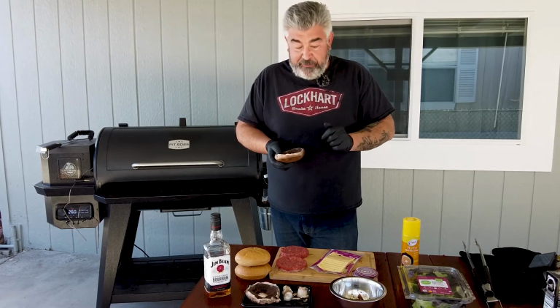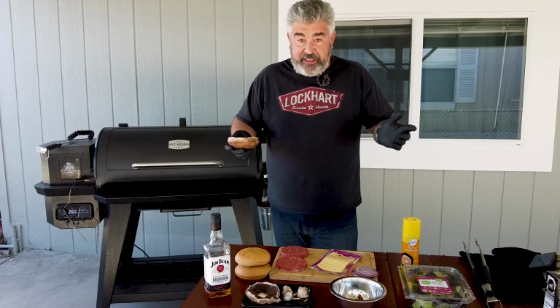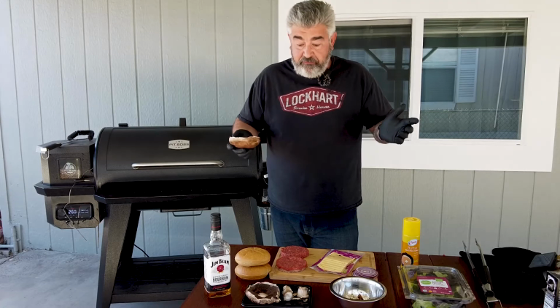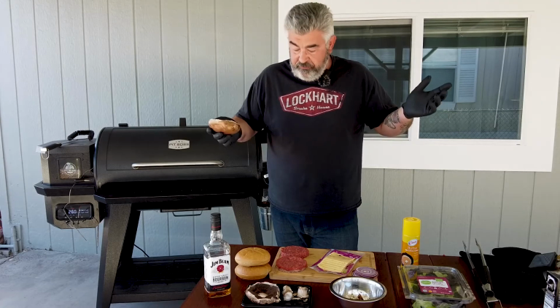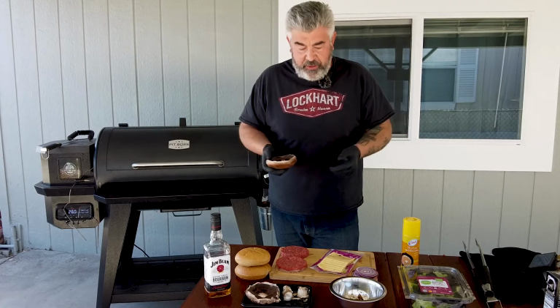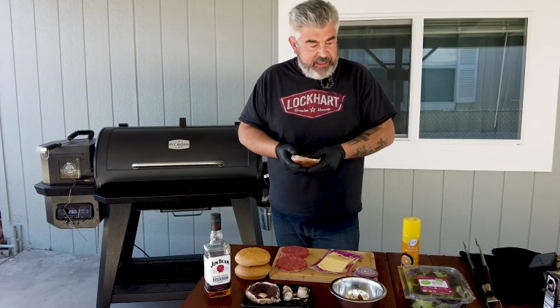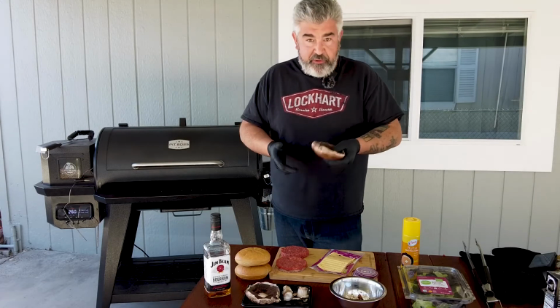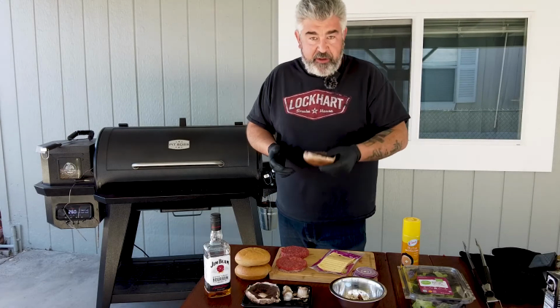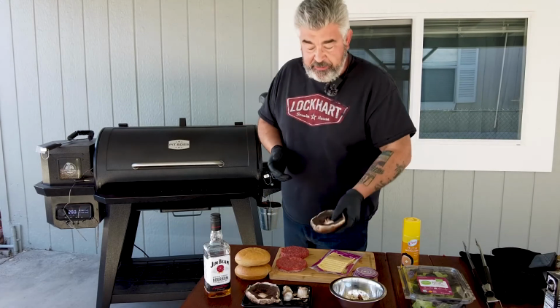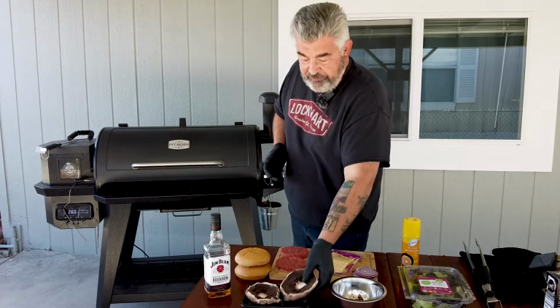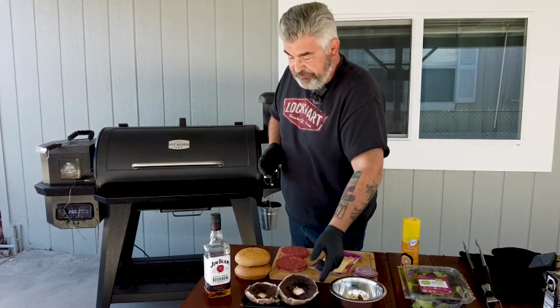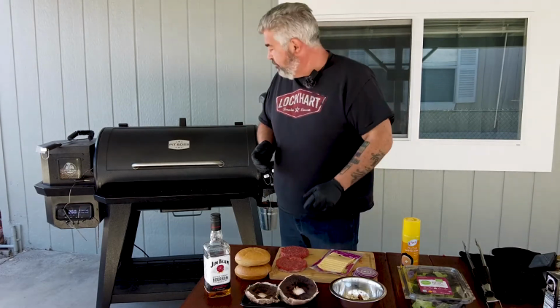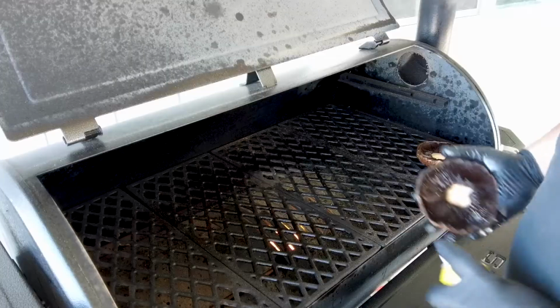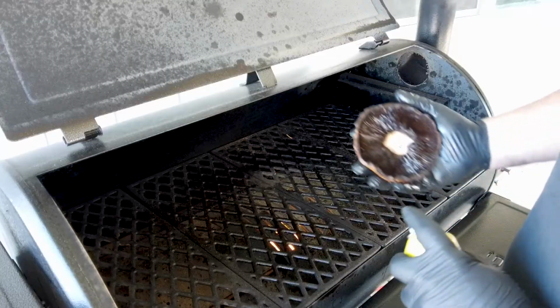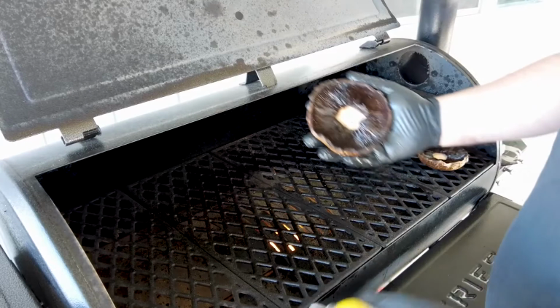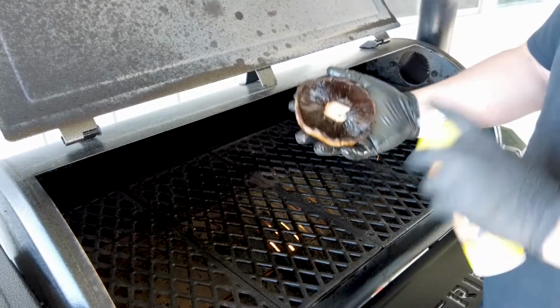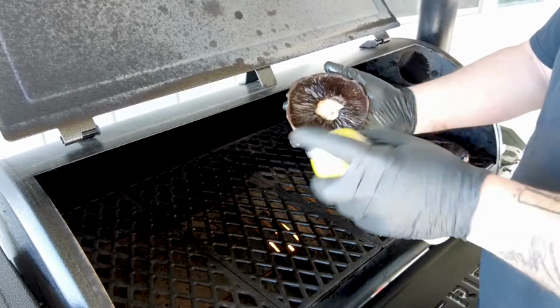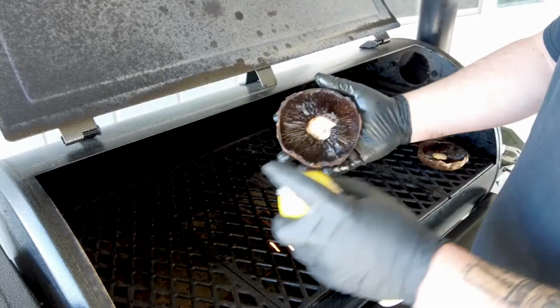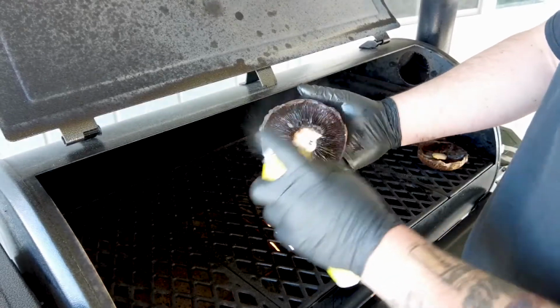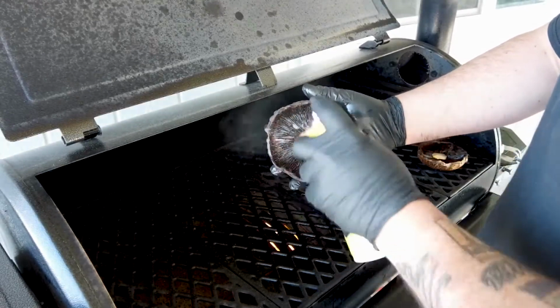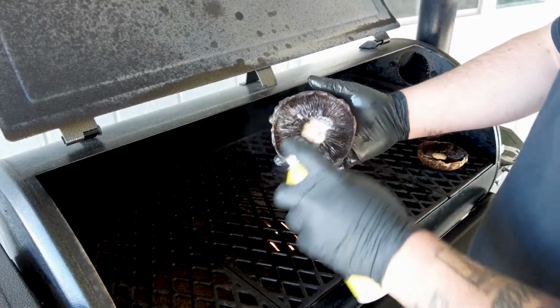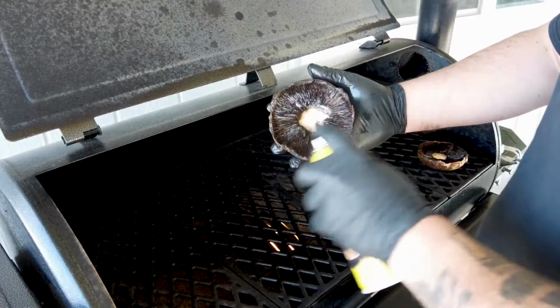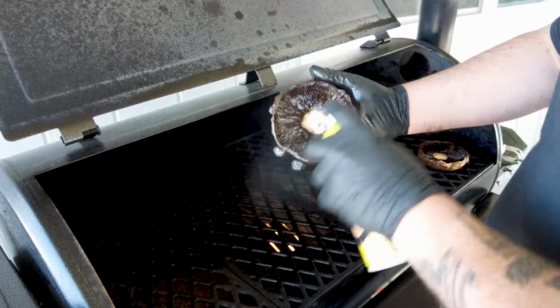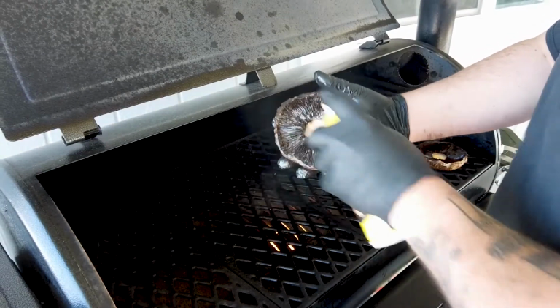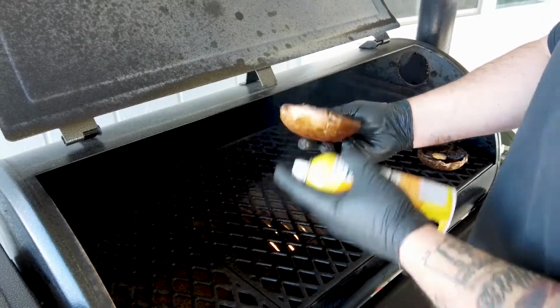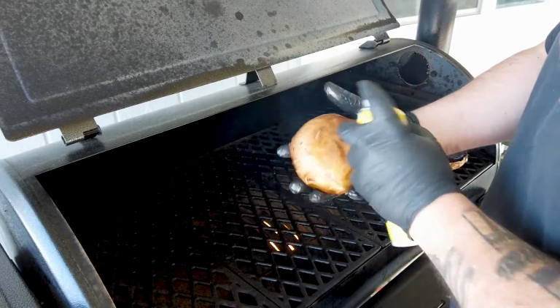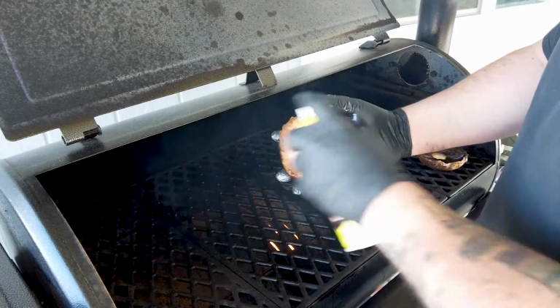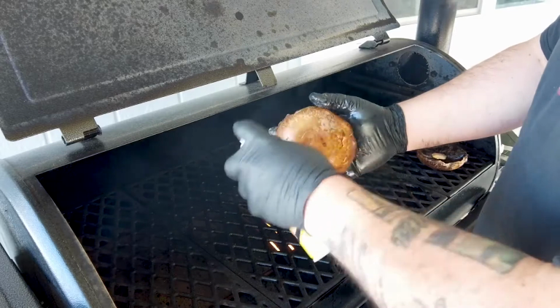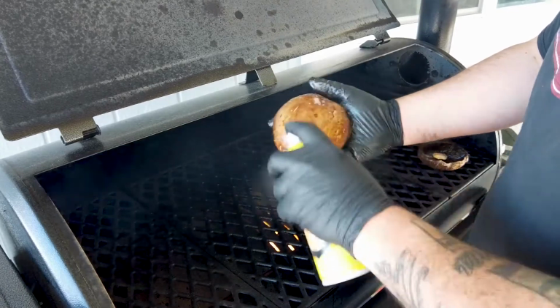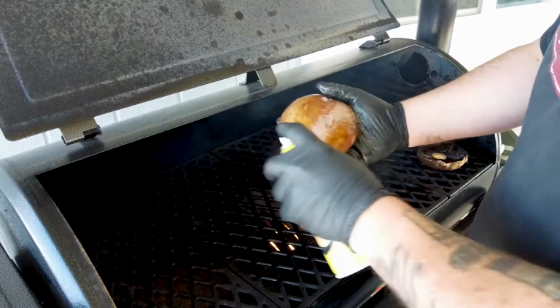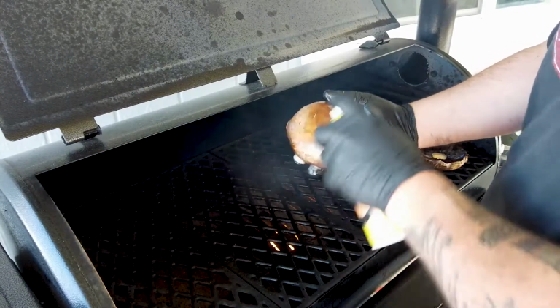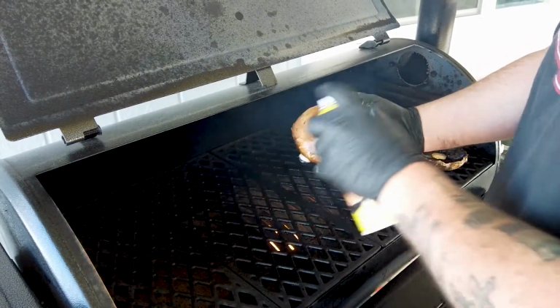That's it, really easy — just follow the recipe. What I do now is oil the mushroom inside and outside.